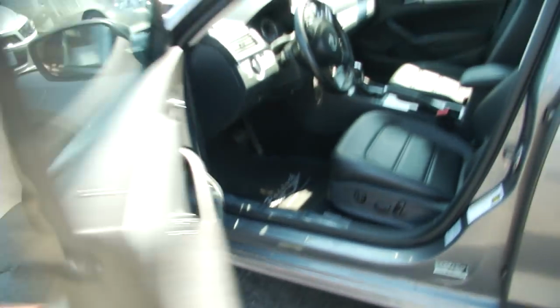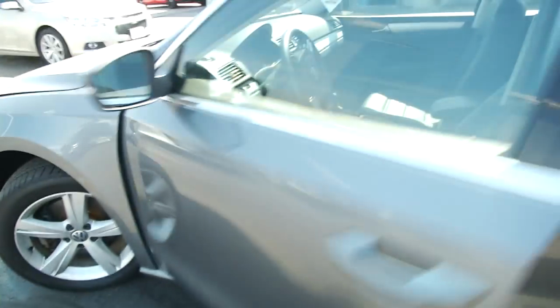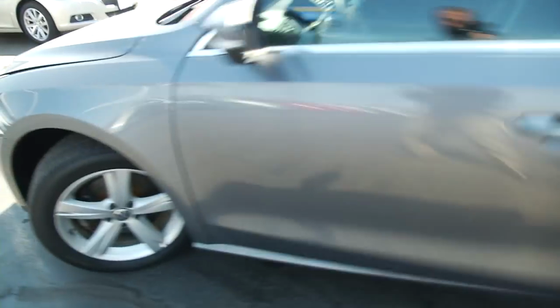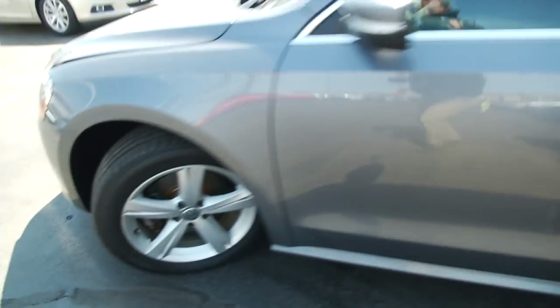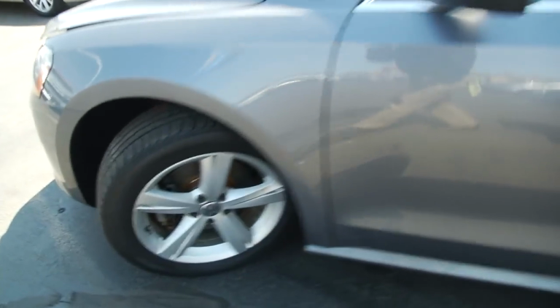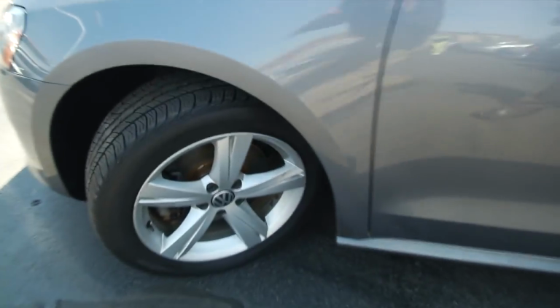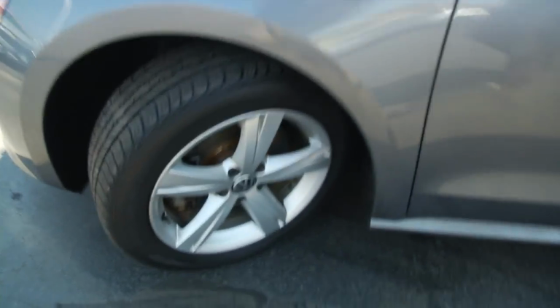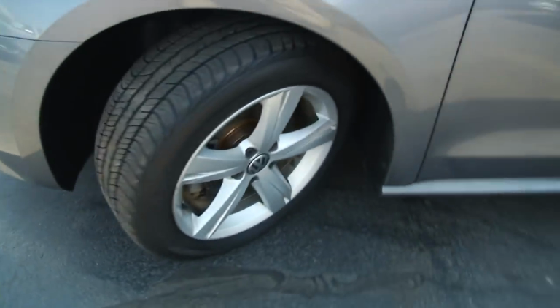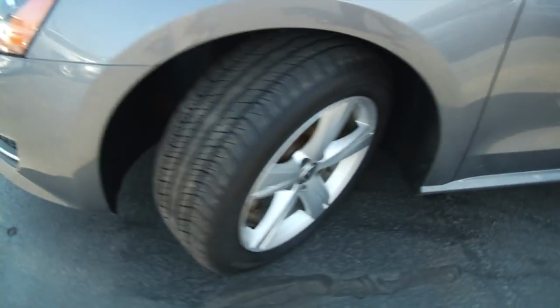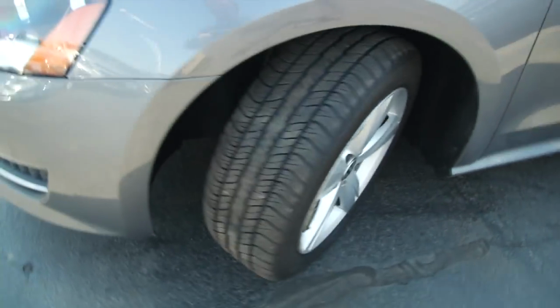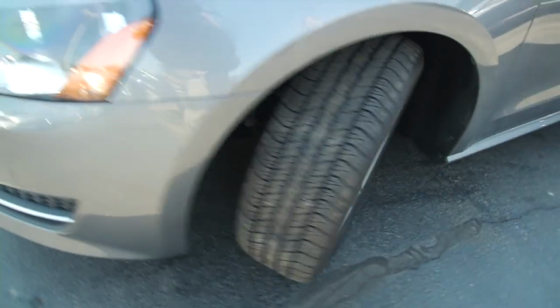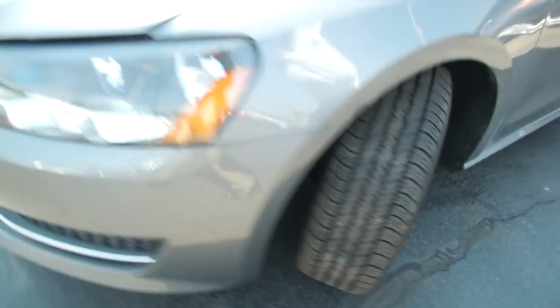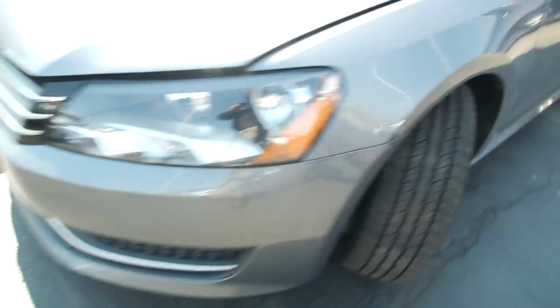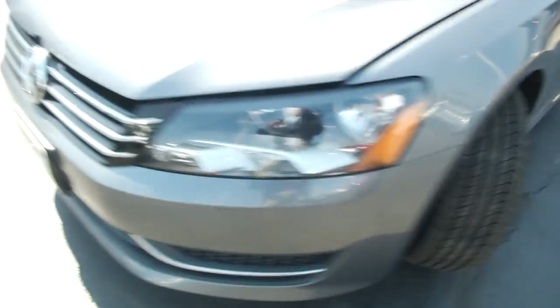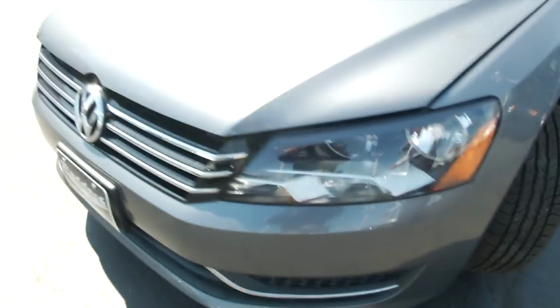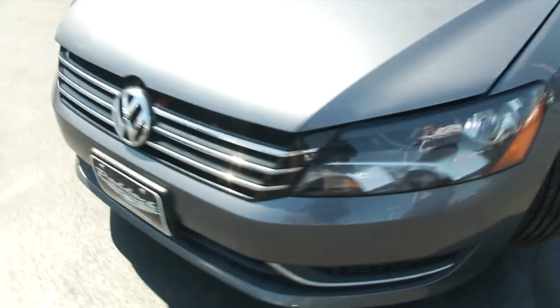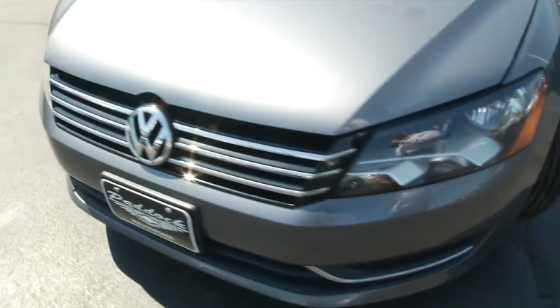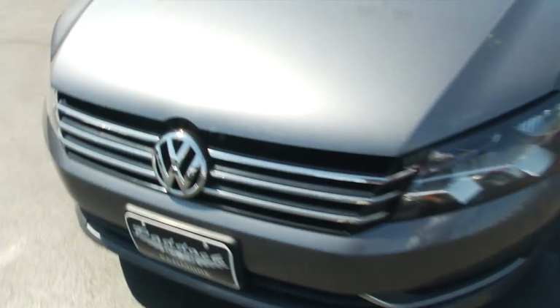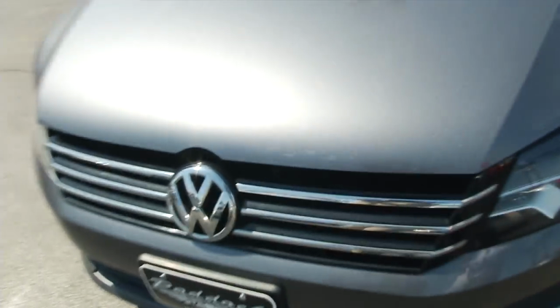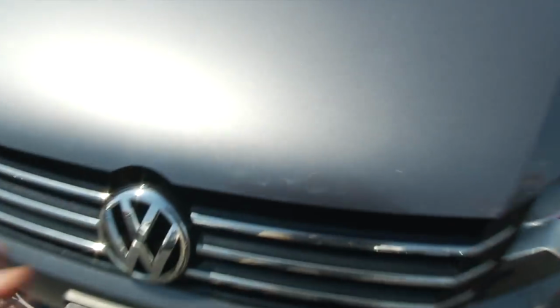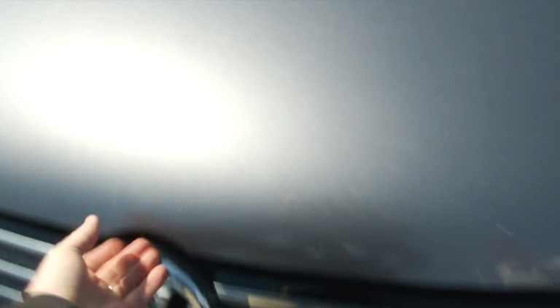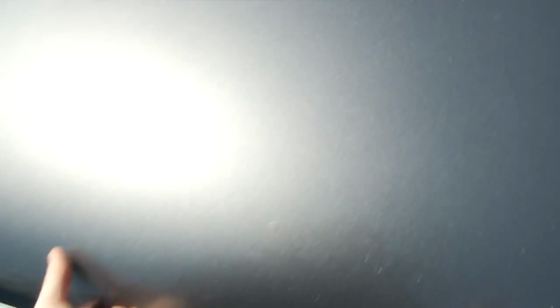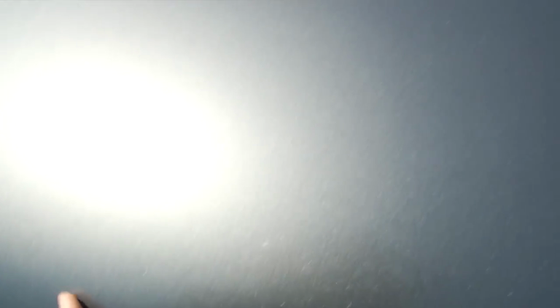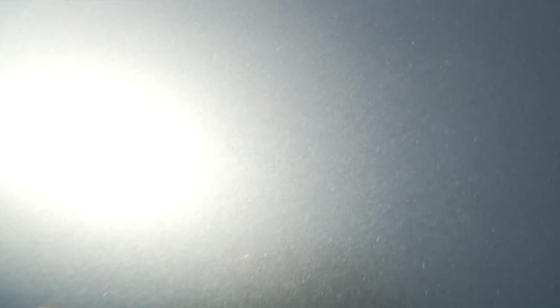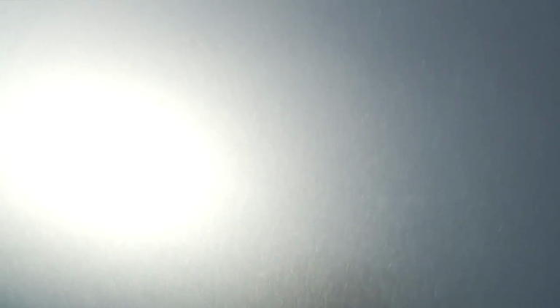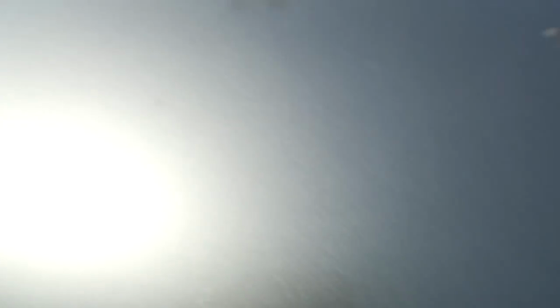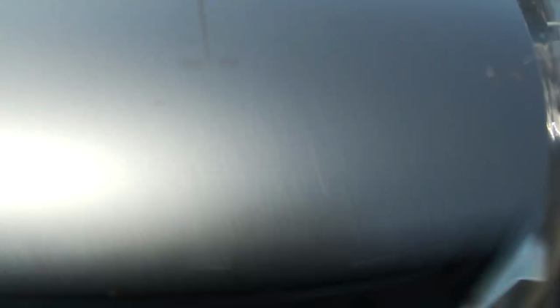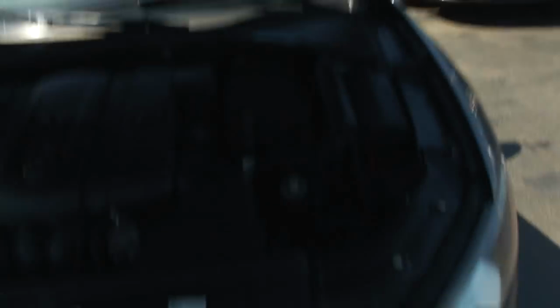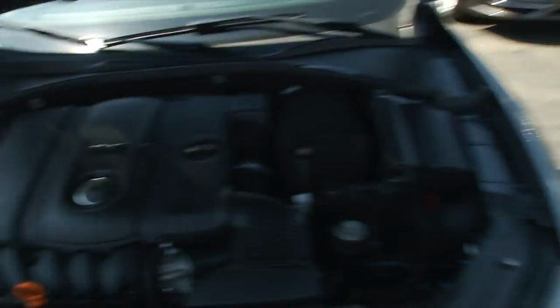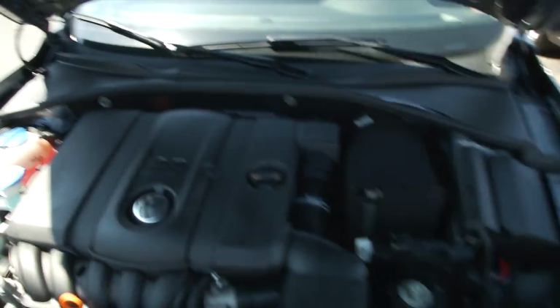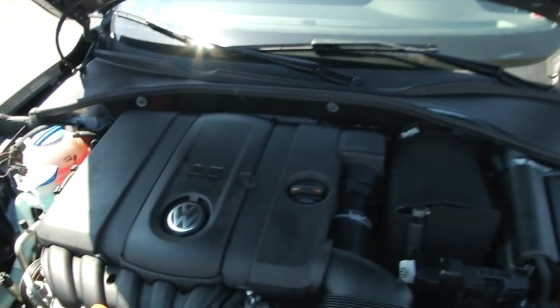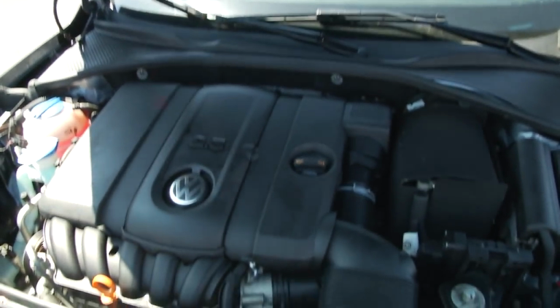Going to the front of the vehicle, we're going to pop the hood here. Very clean underneath.